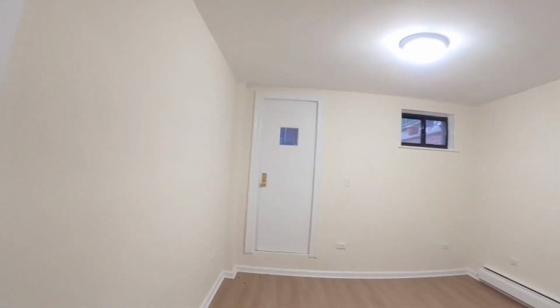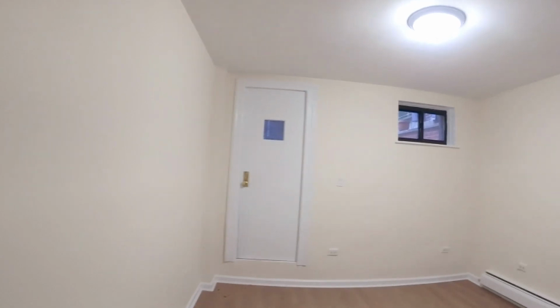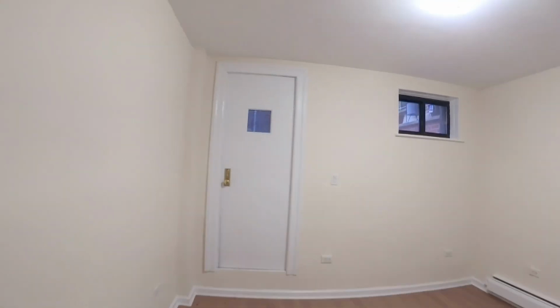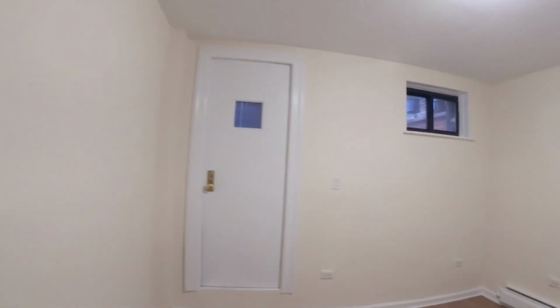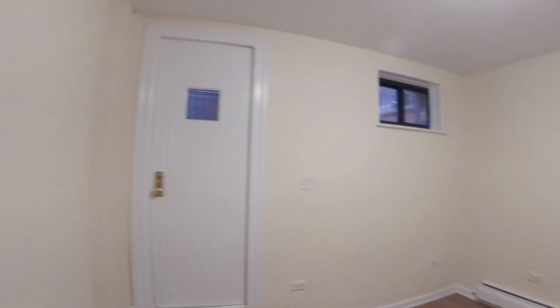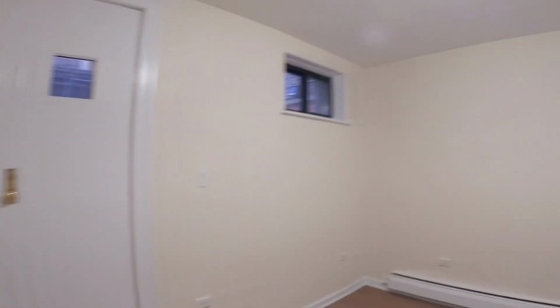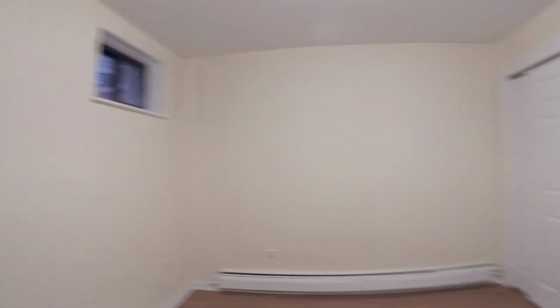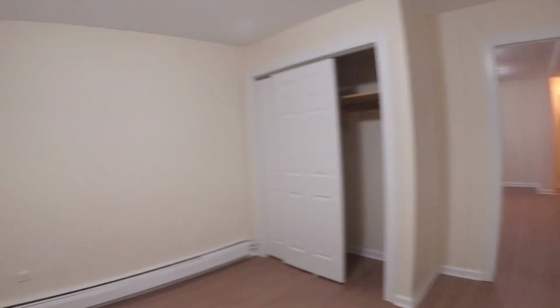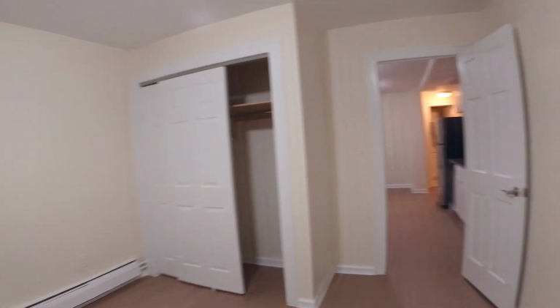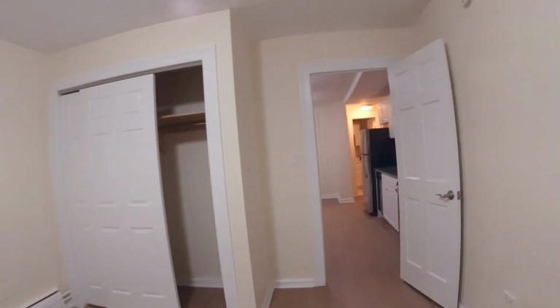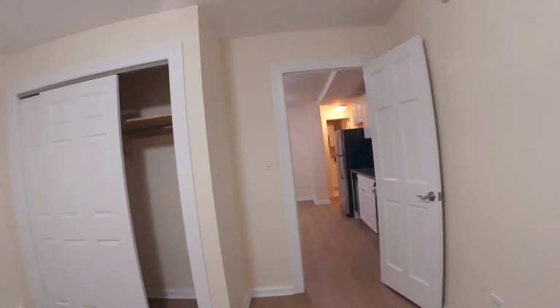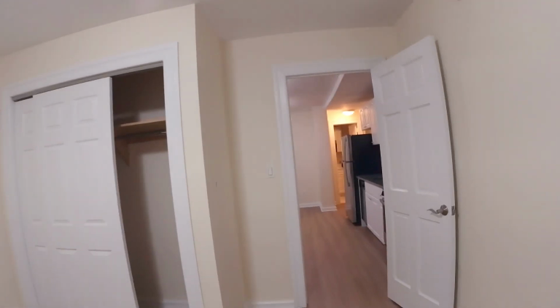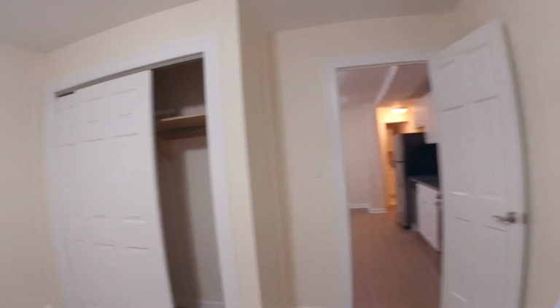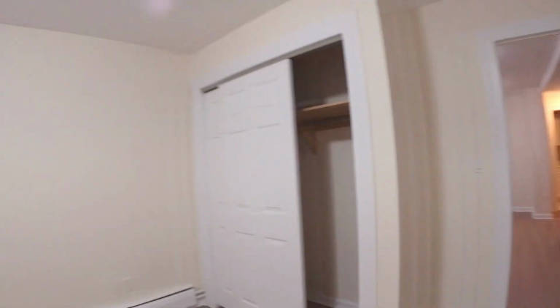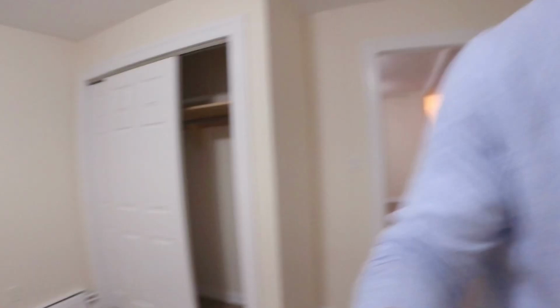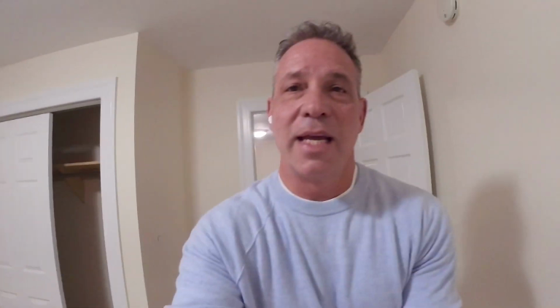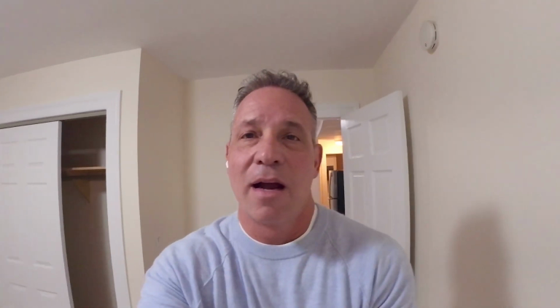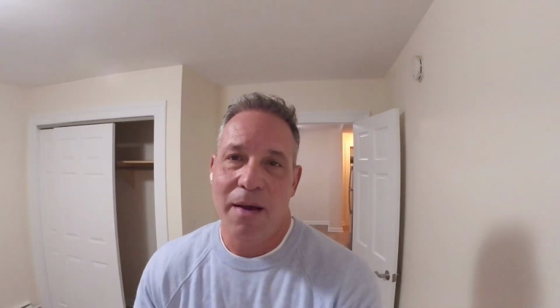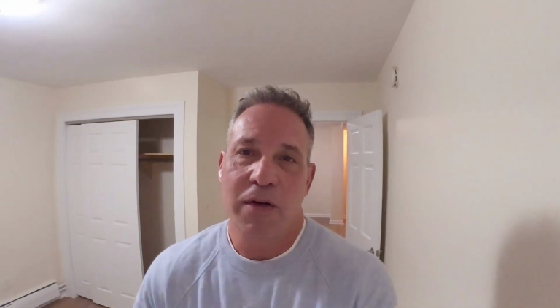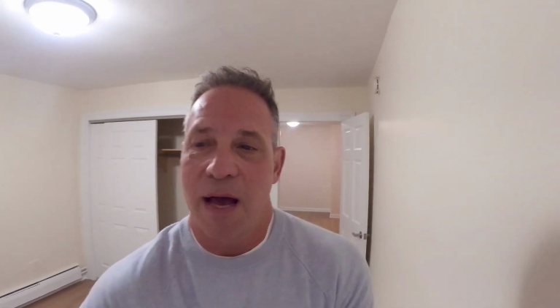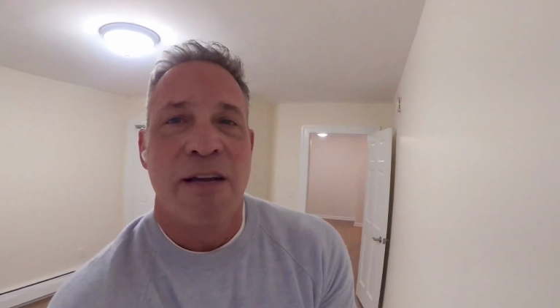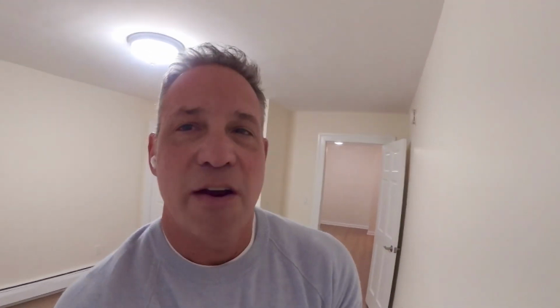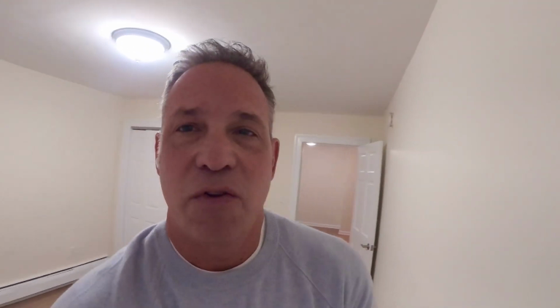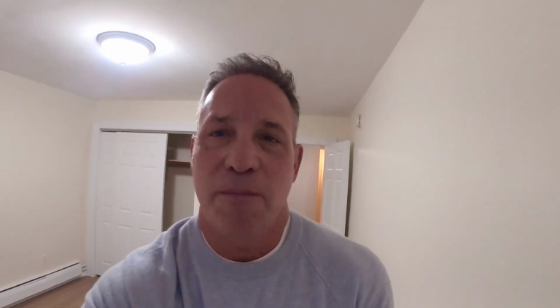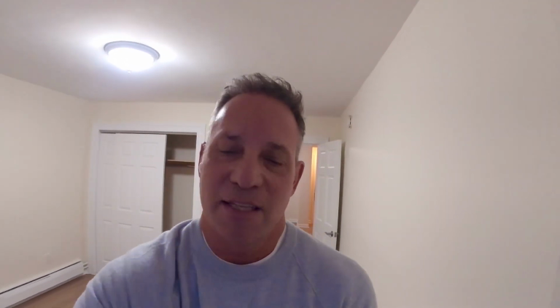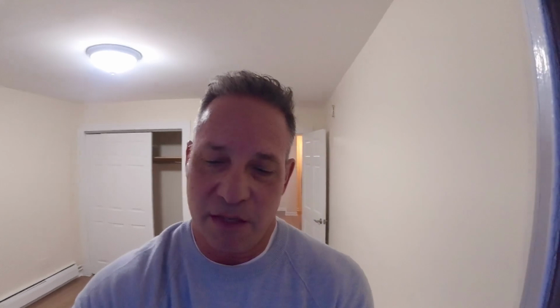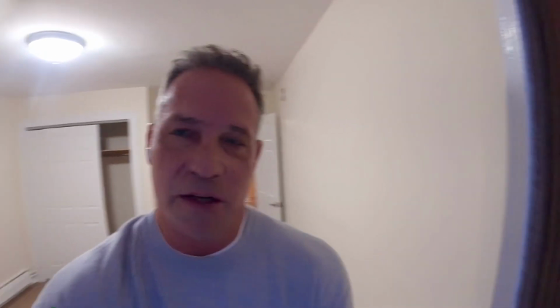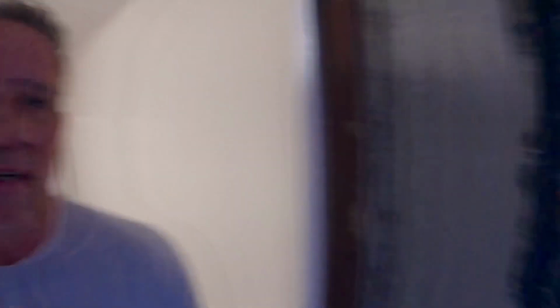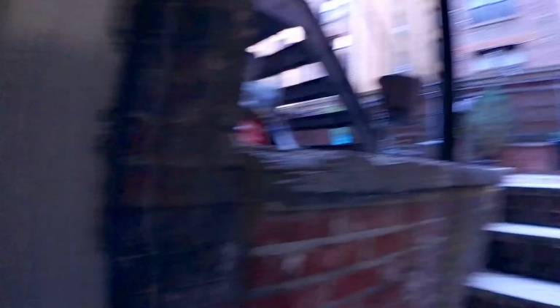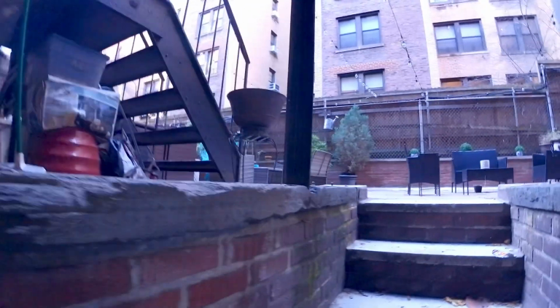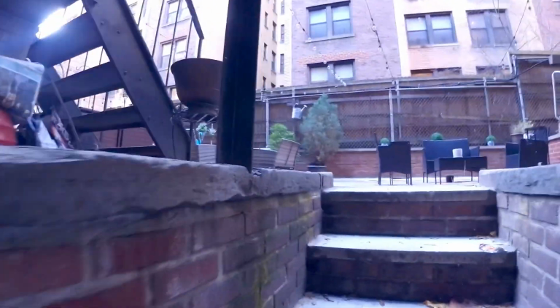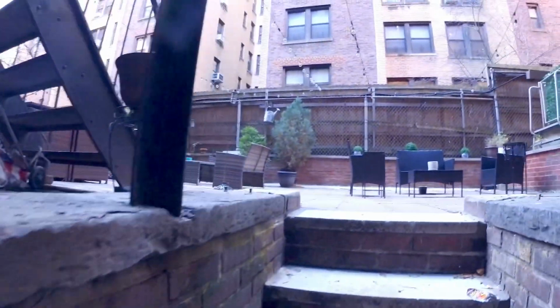The second bedroom is very similar to the first one in size. You also have the closet and lighting. Now I'm going to show you the shared outdoor space — this space is awesome, you can share it with two other units.